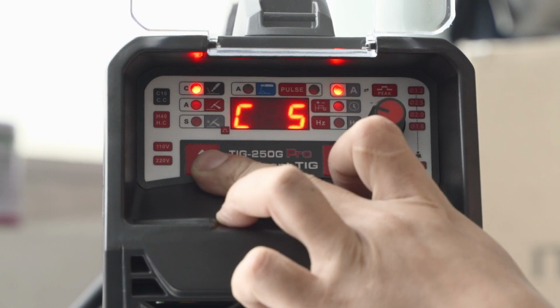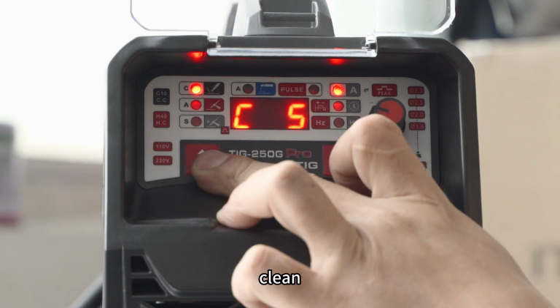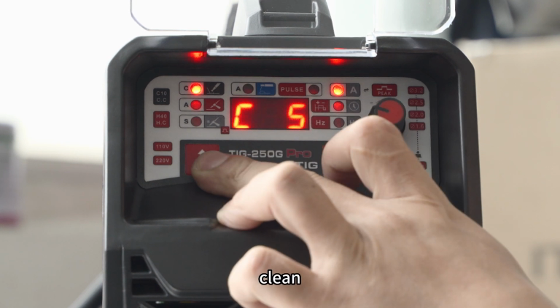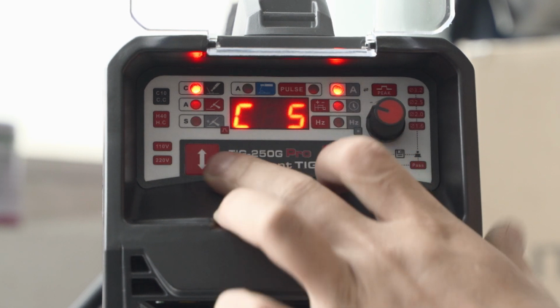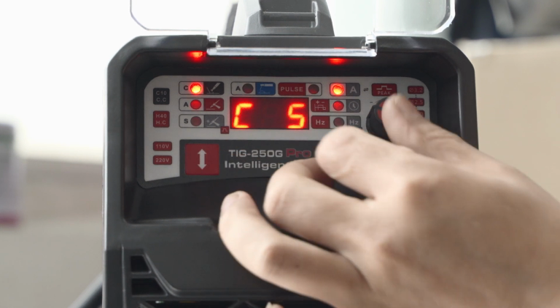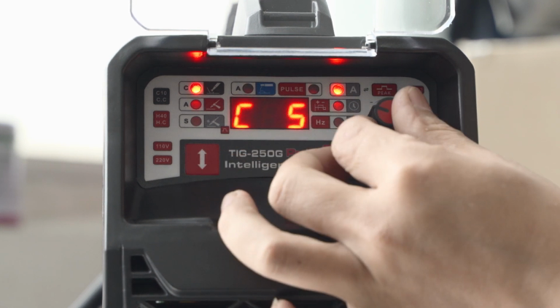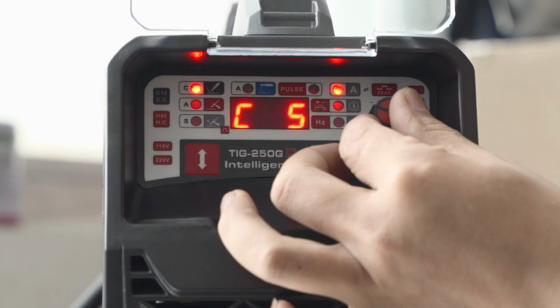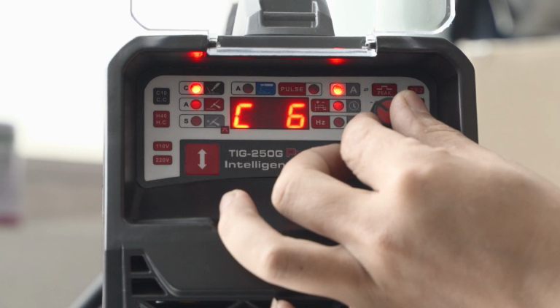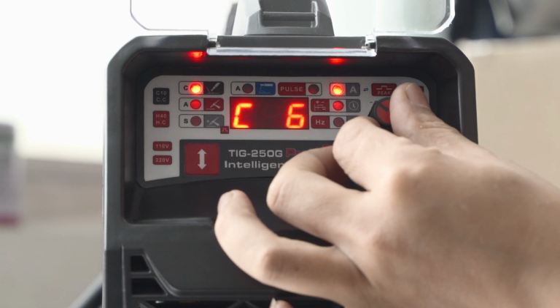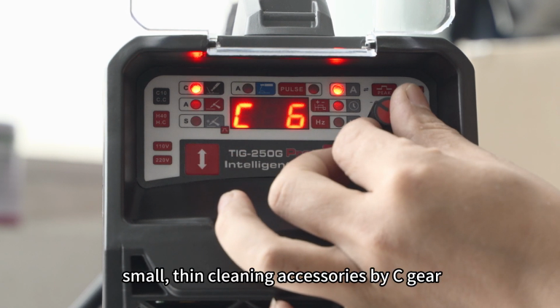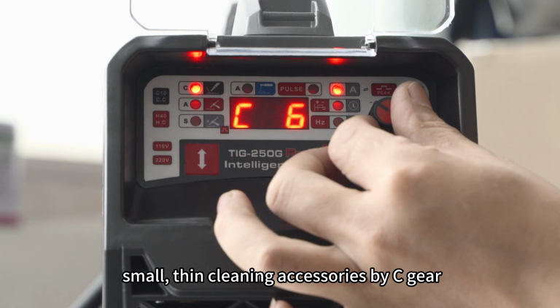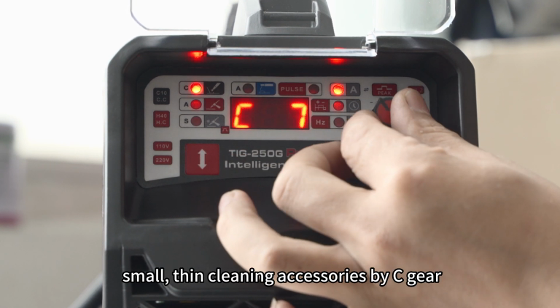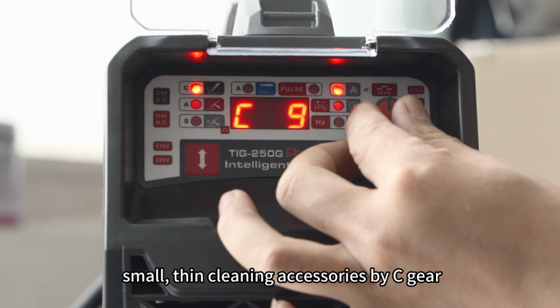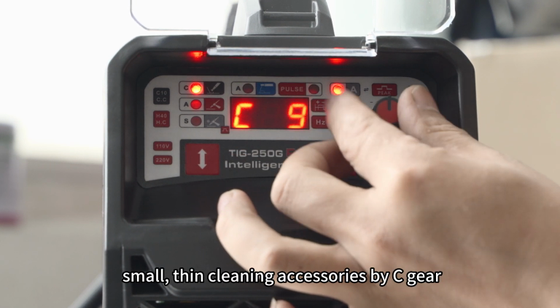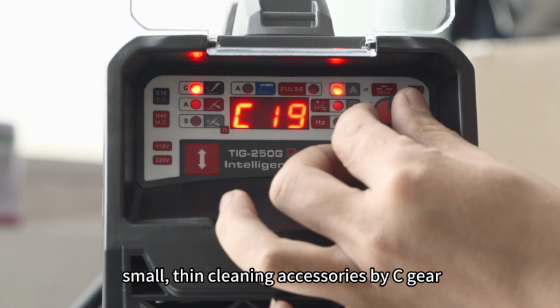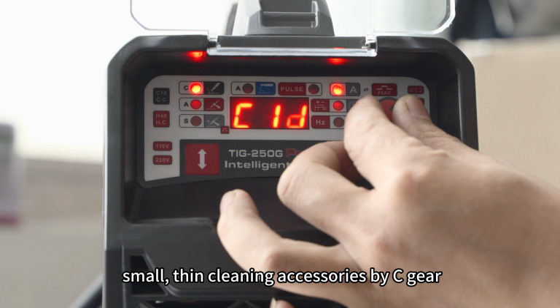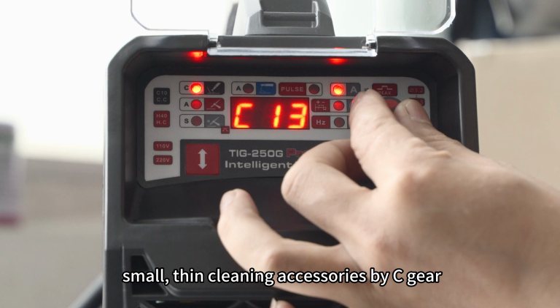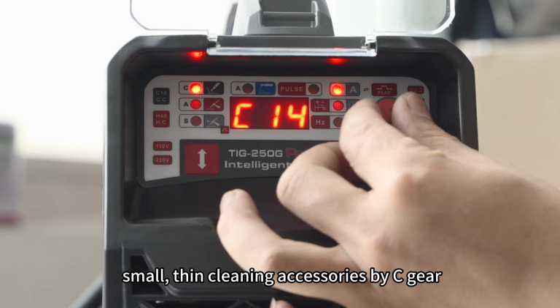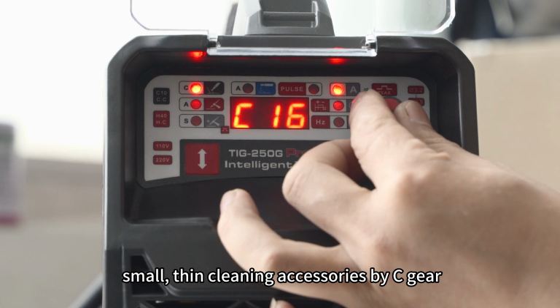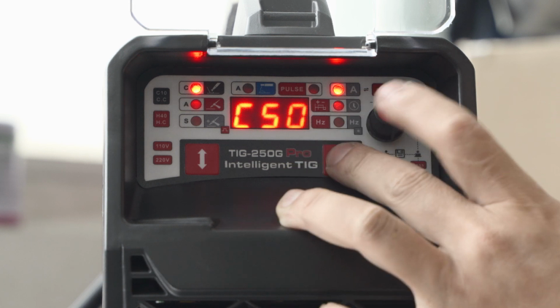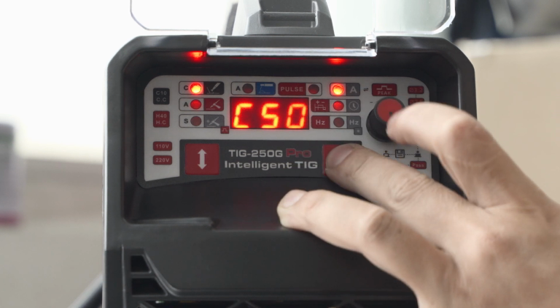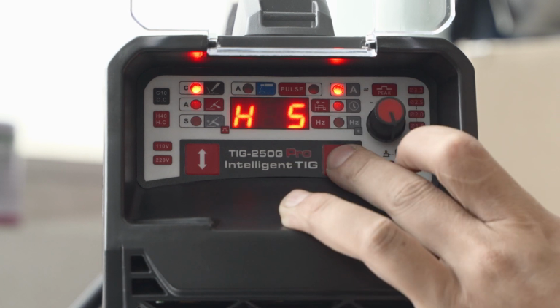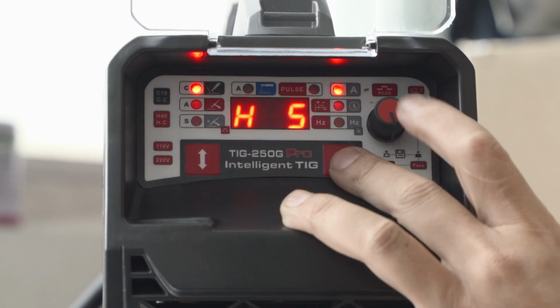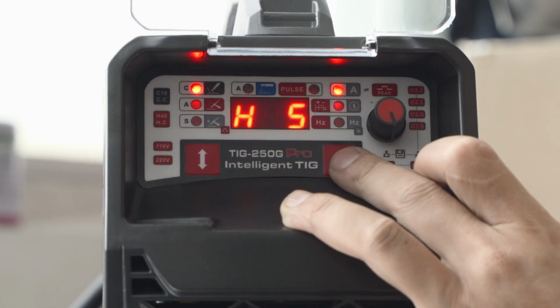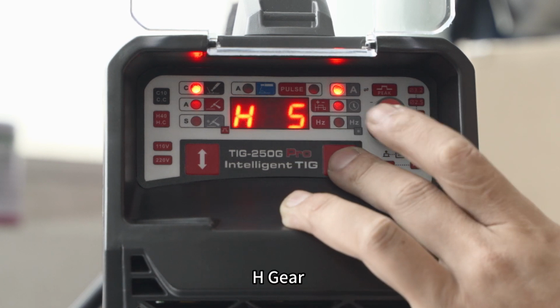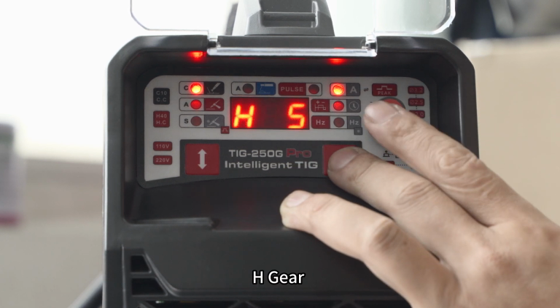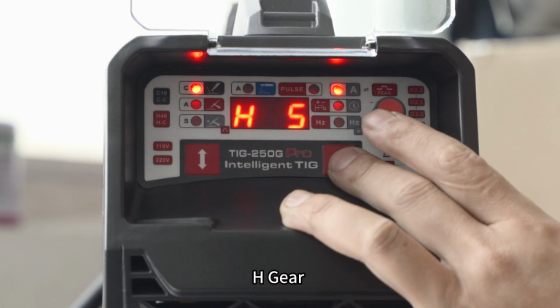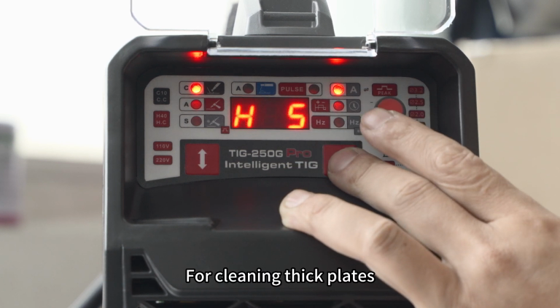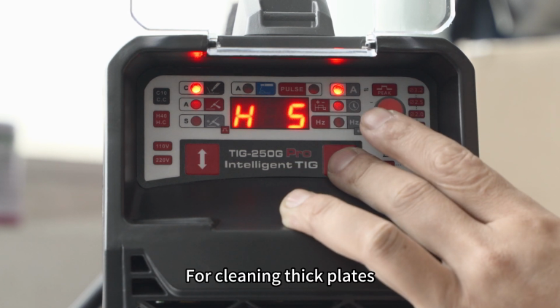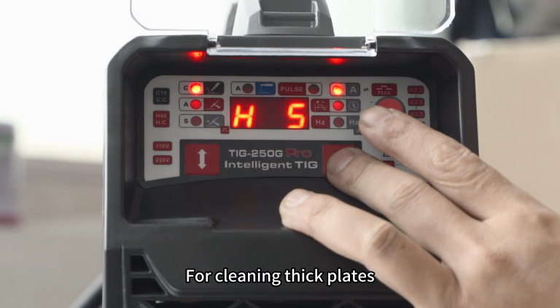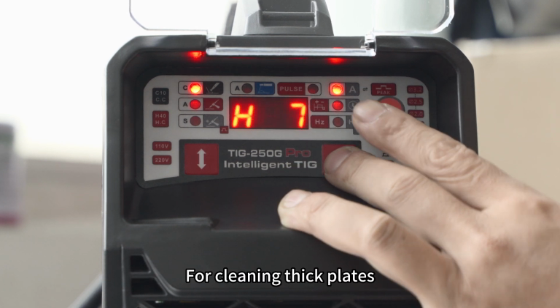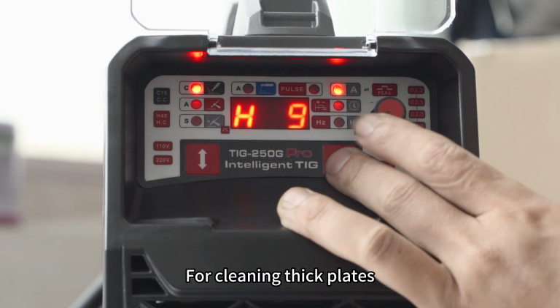Clean. Small, thin cleaning accessories by C-gear. H-gear for cleaning thick plates.